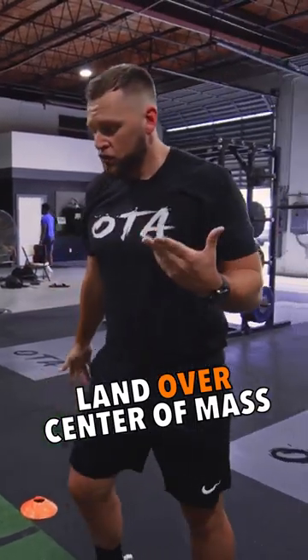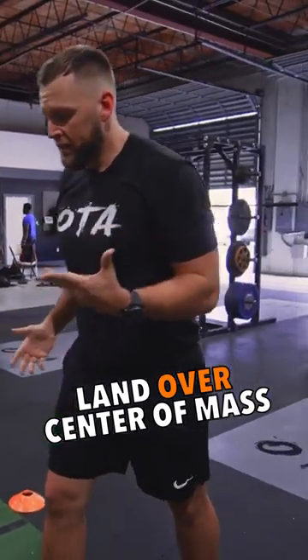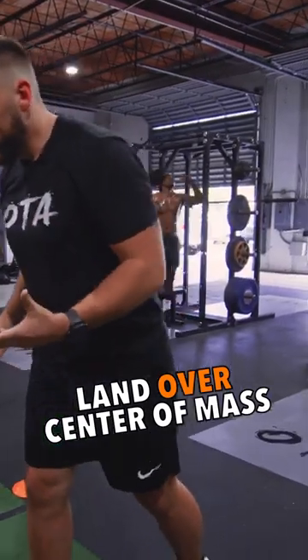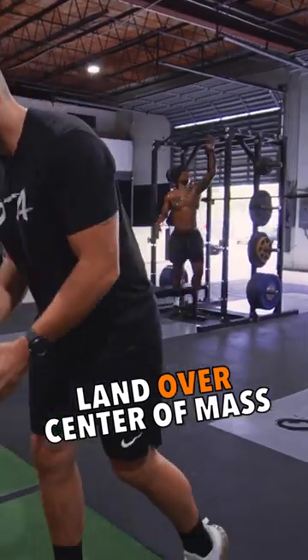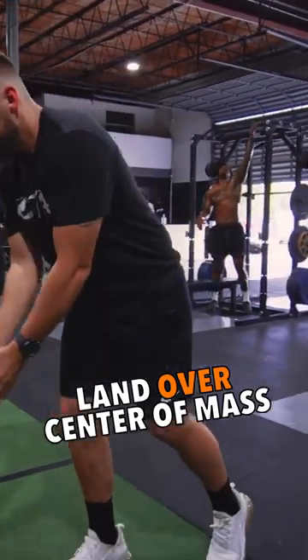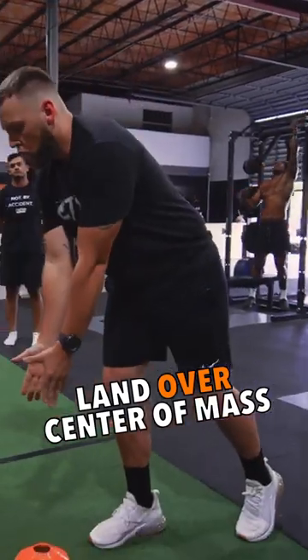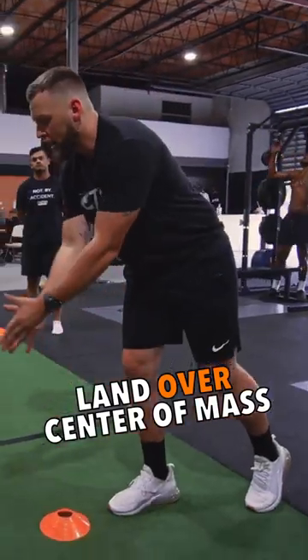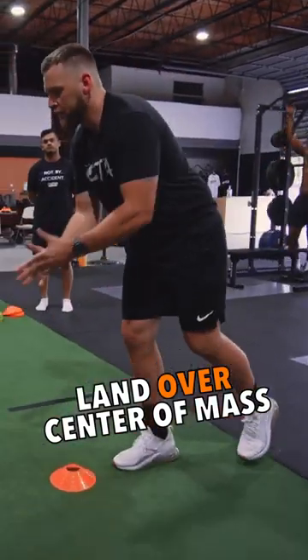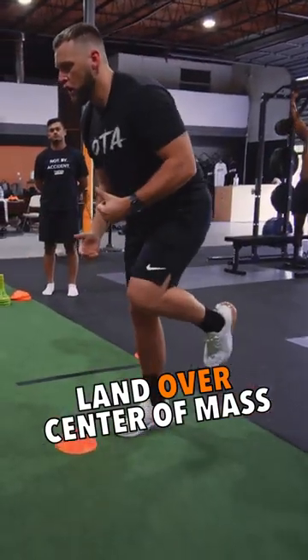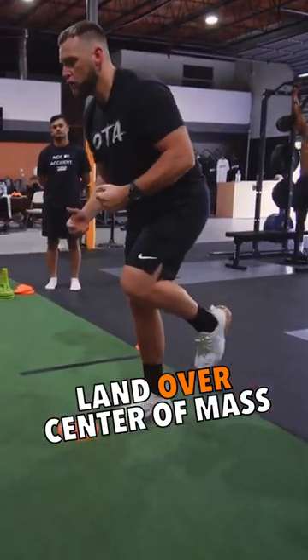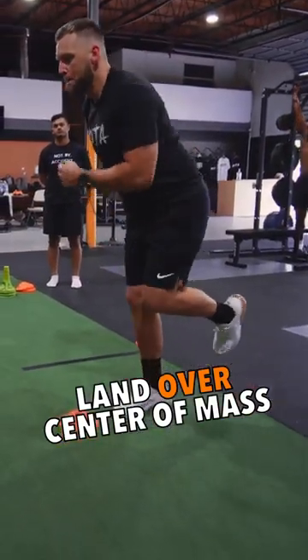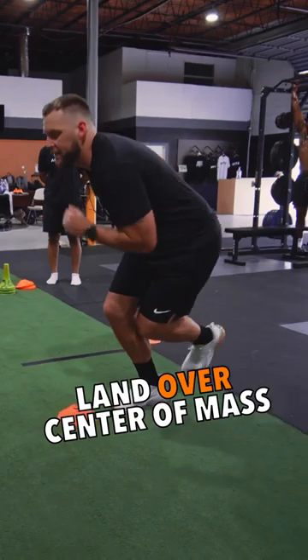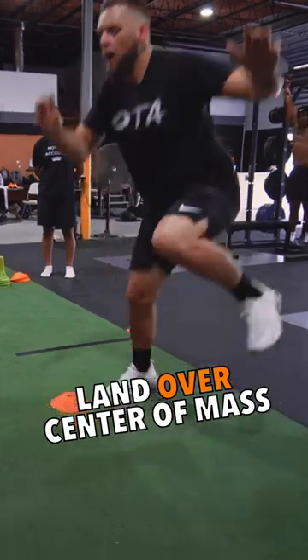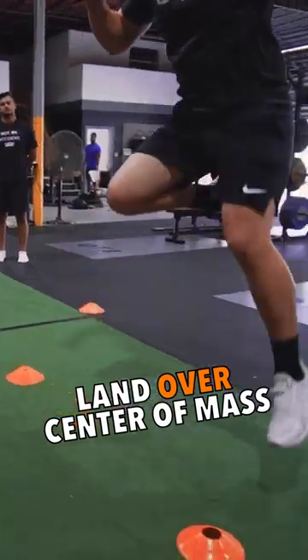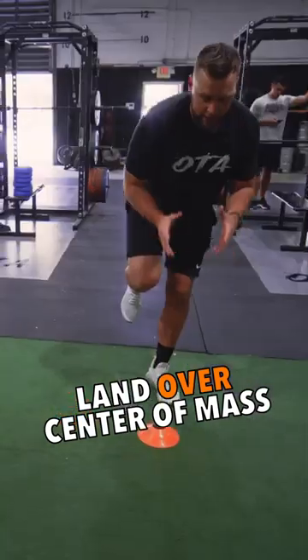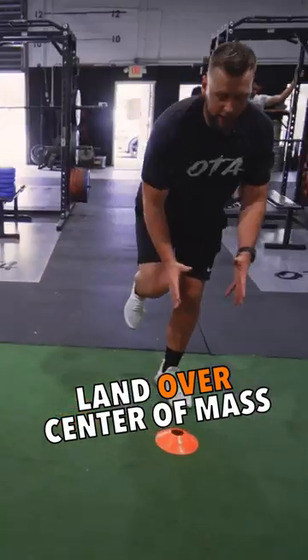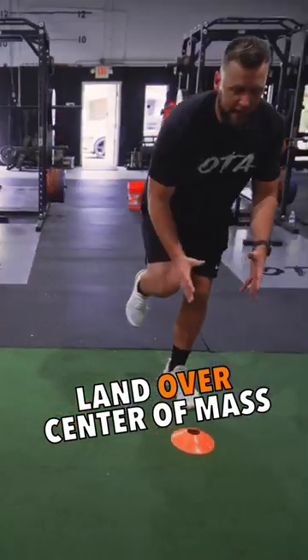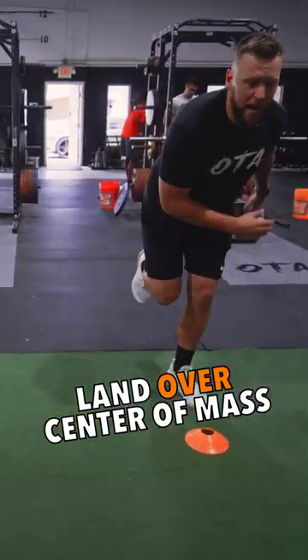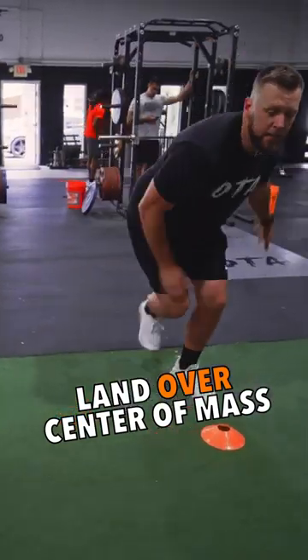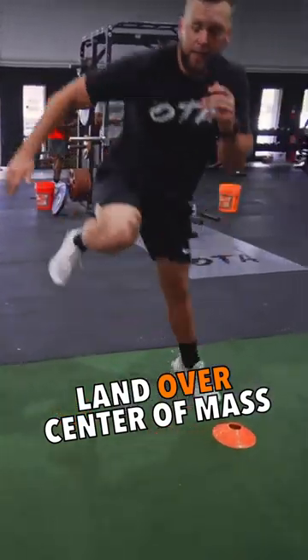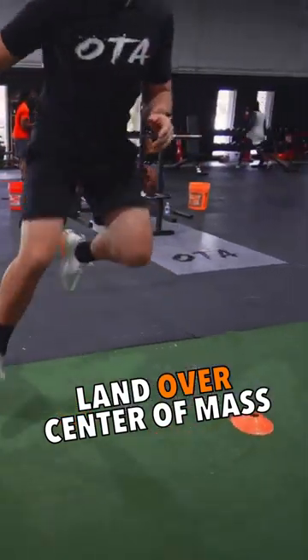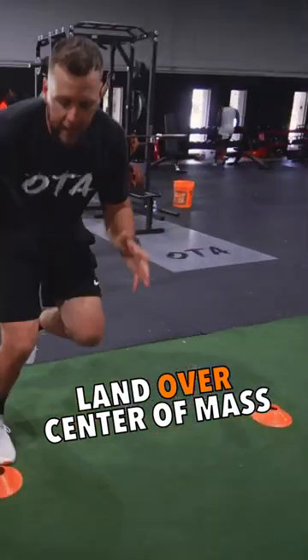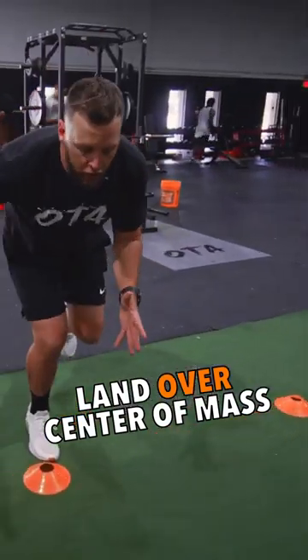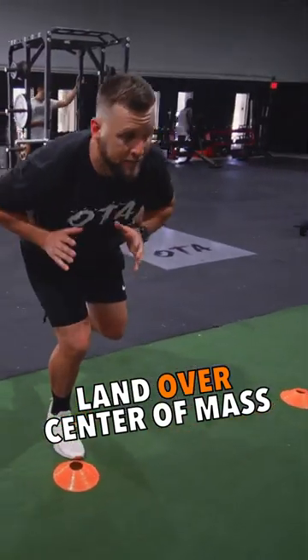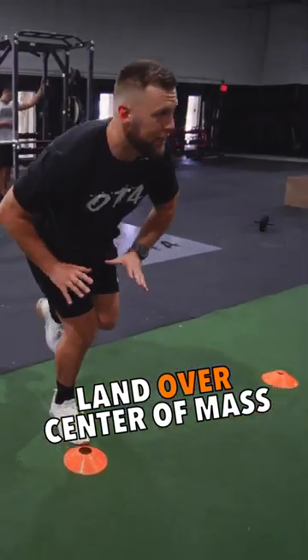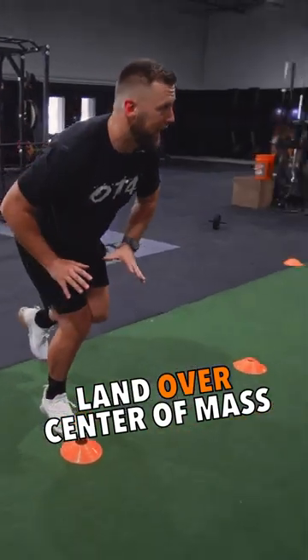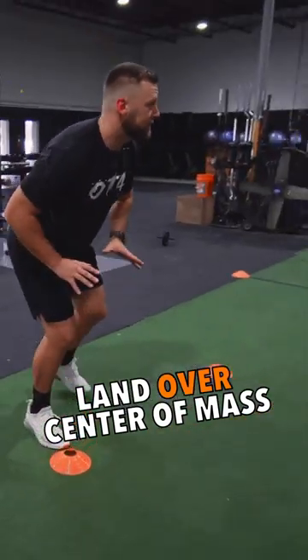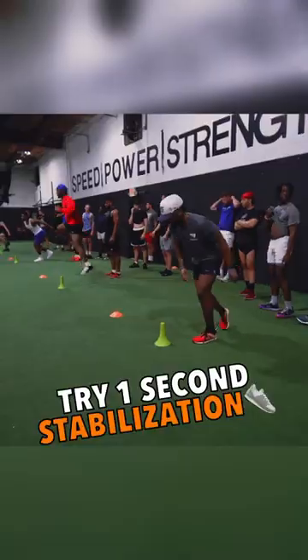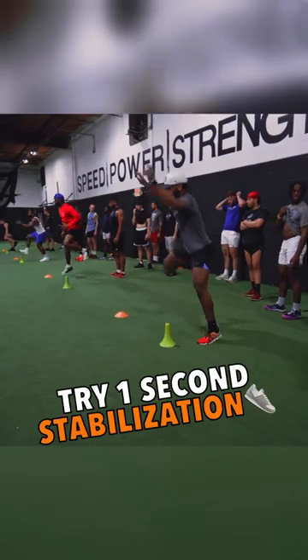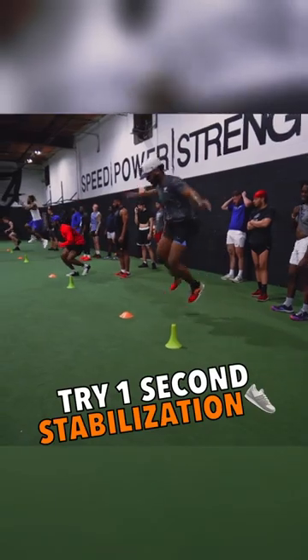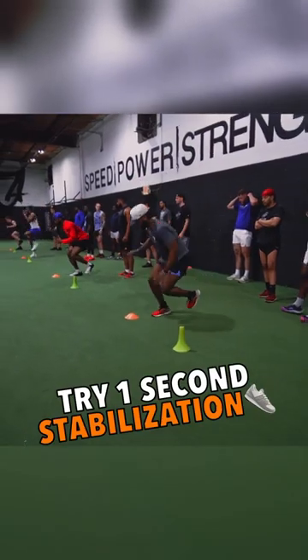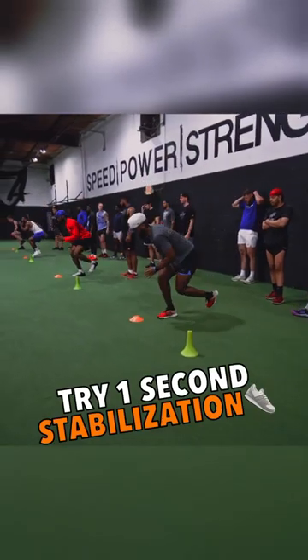So I'm going to hit here, toe right in front of the cone, big jump, stick, stabilize, get into your next jump, stabilize. Stick. Good.